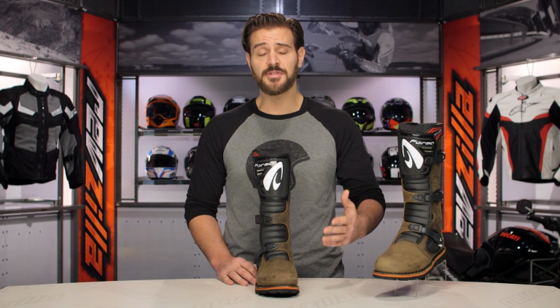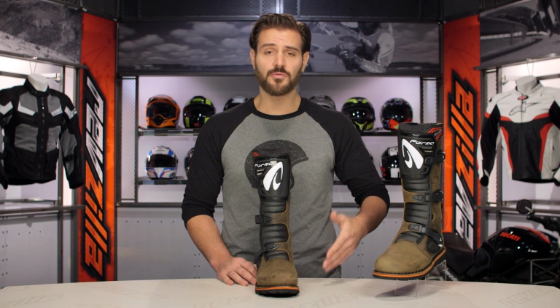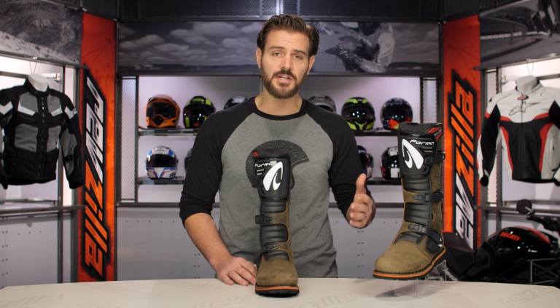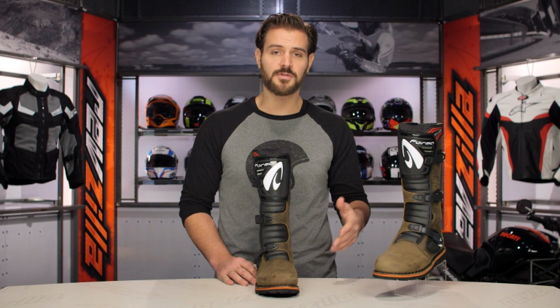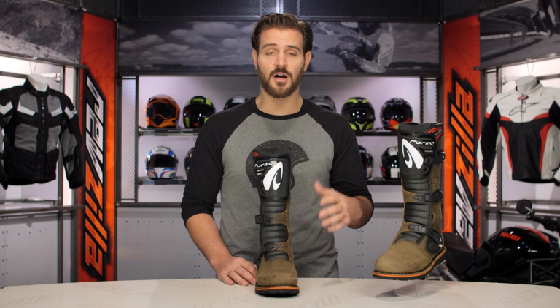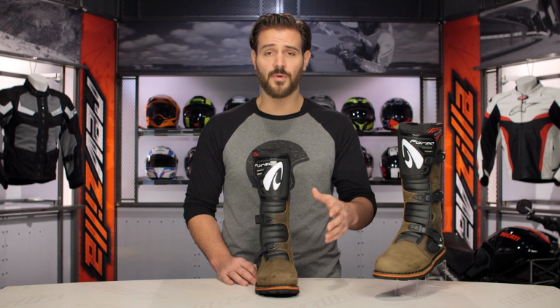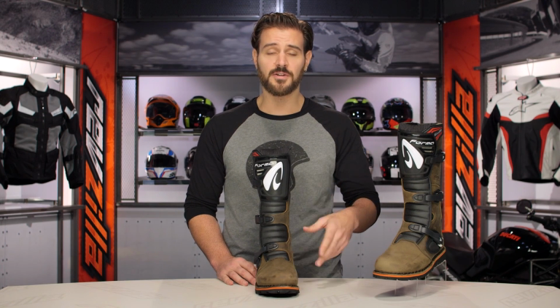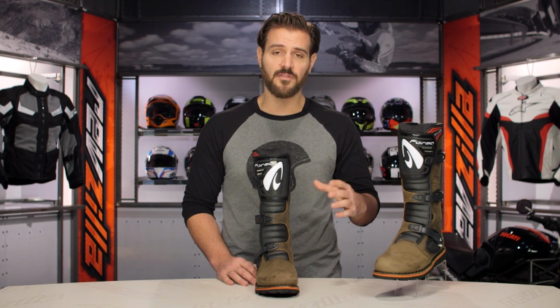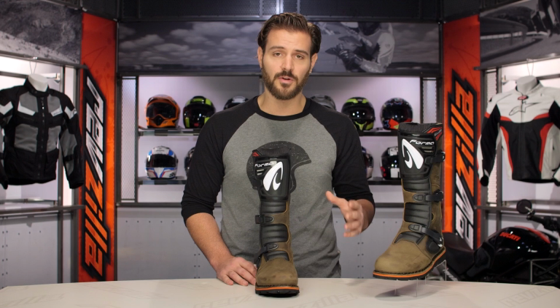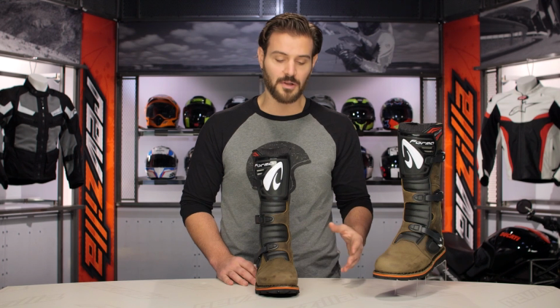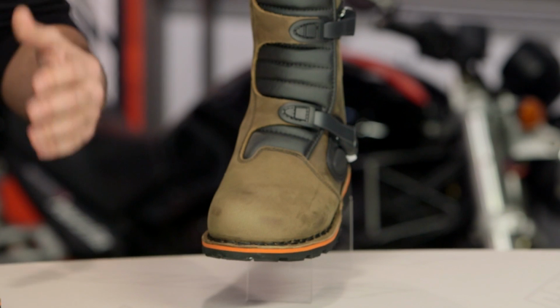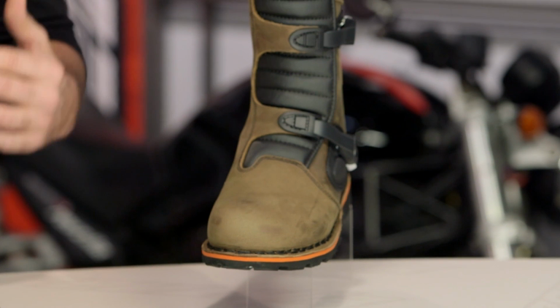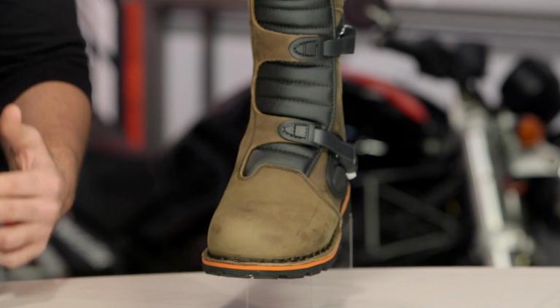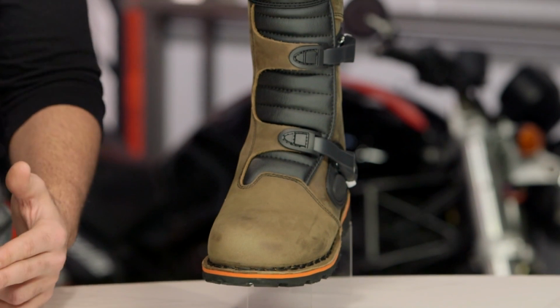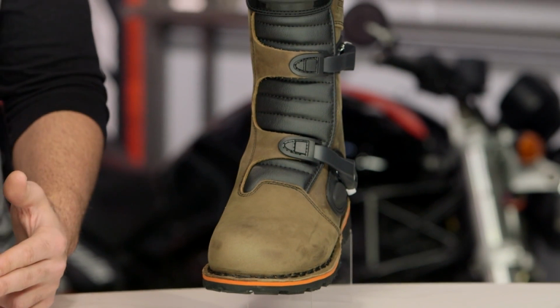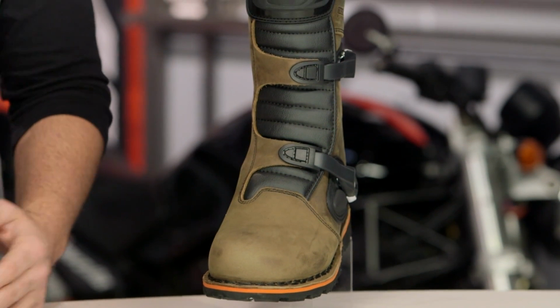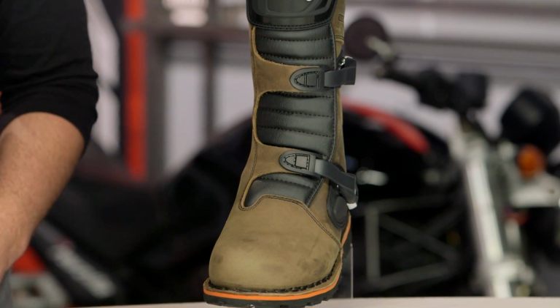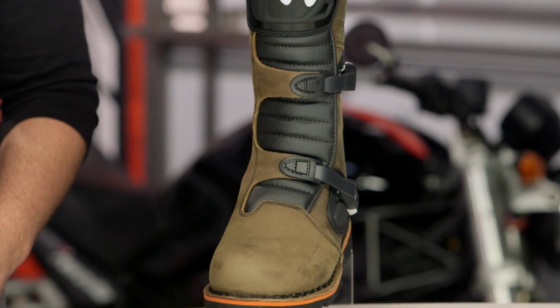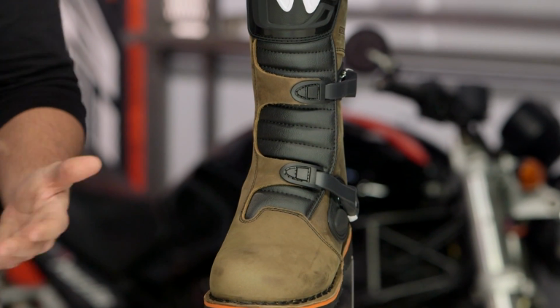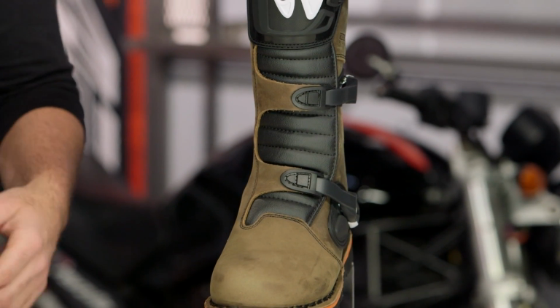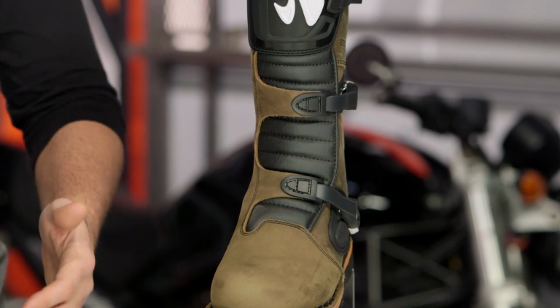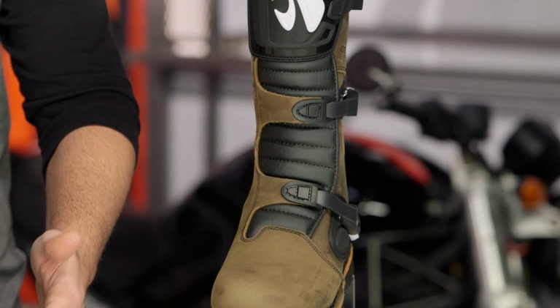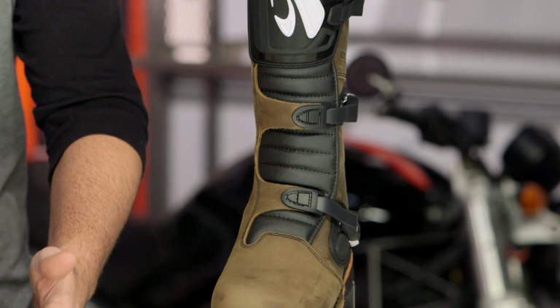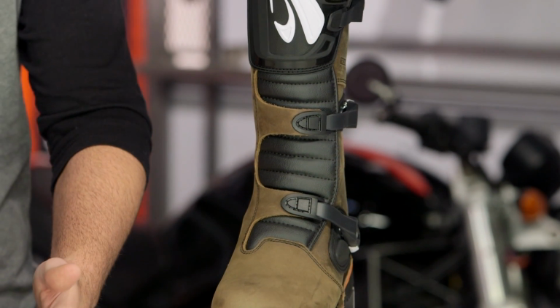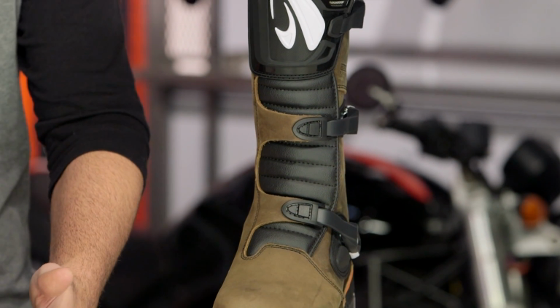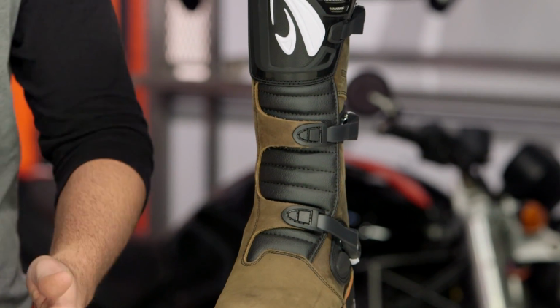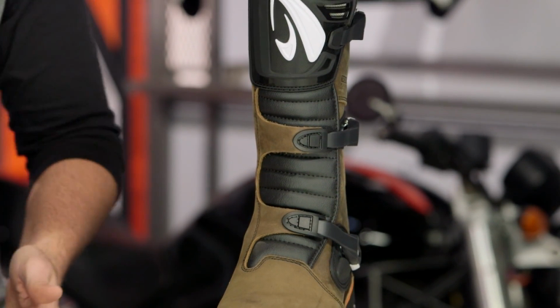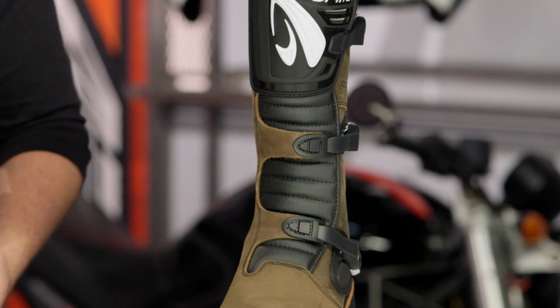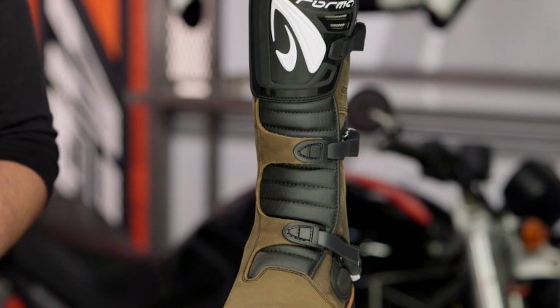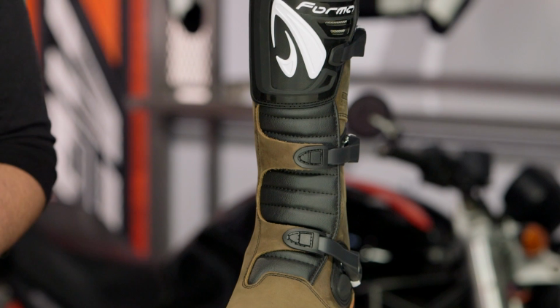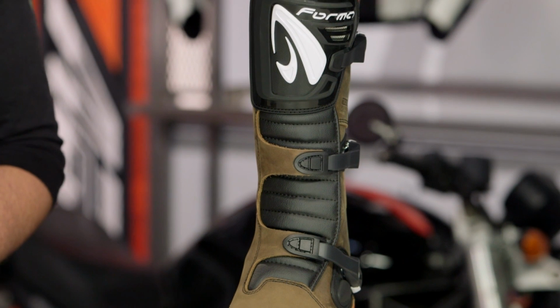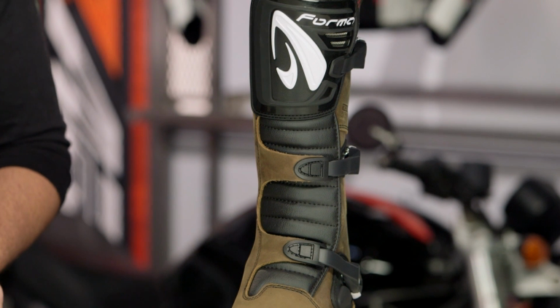Colorways are available in black as well as the brown that you see right here. And again, this is your Trials style boot from Forma.